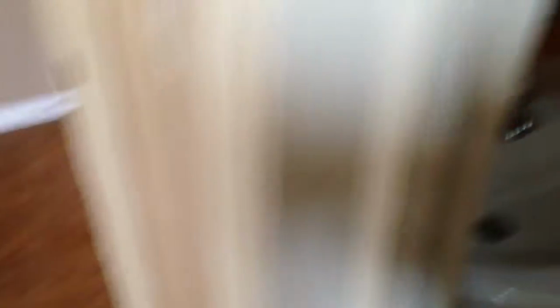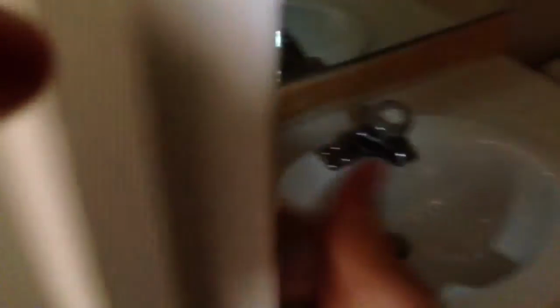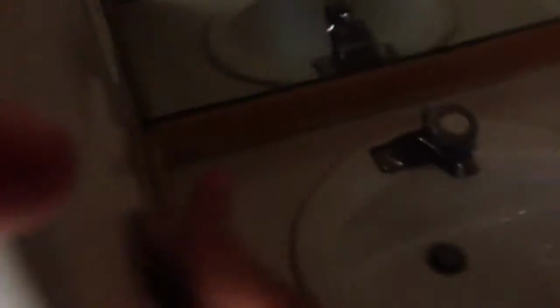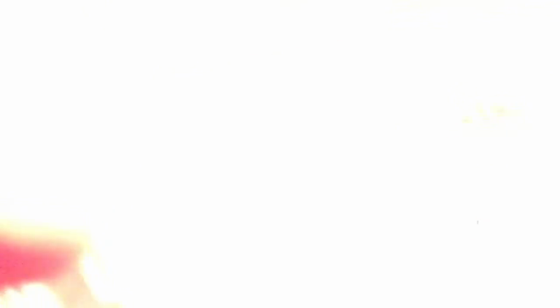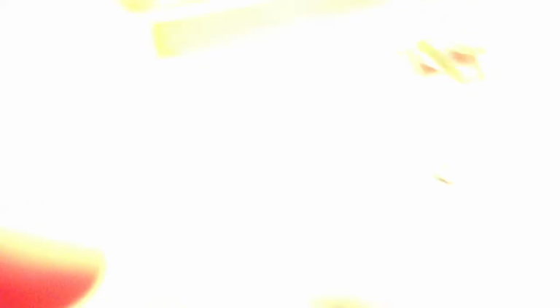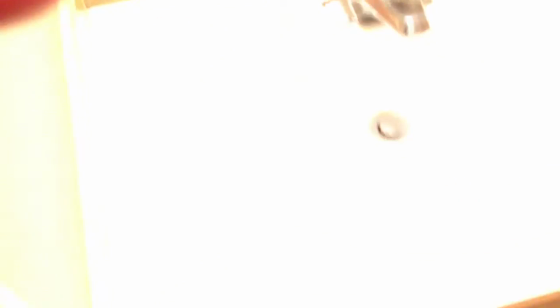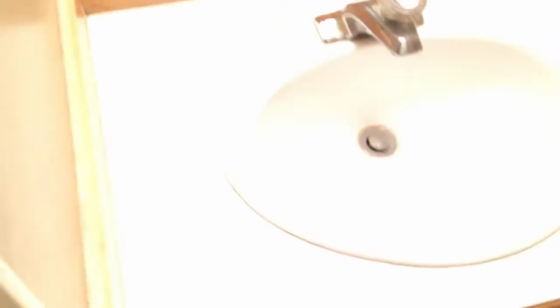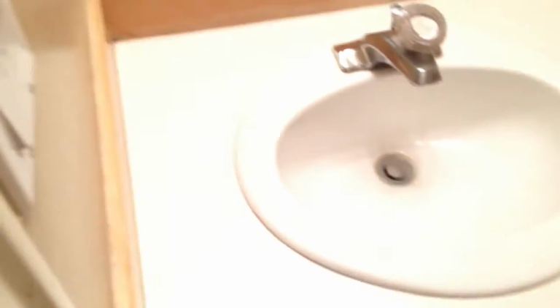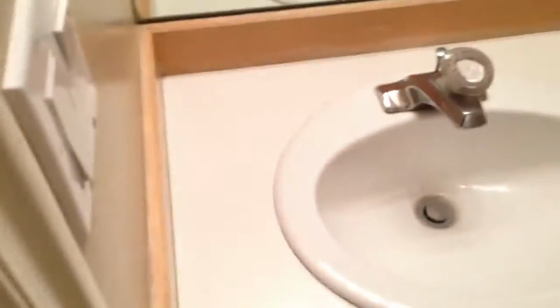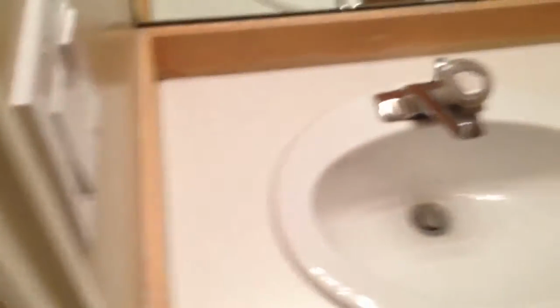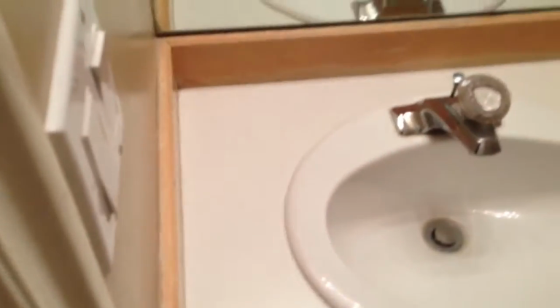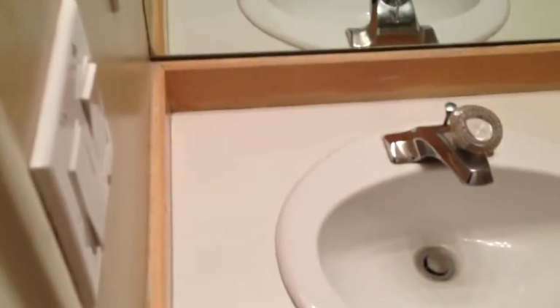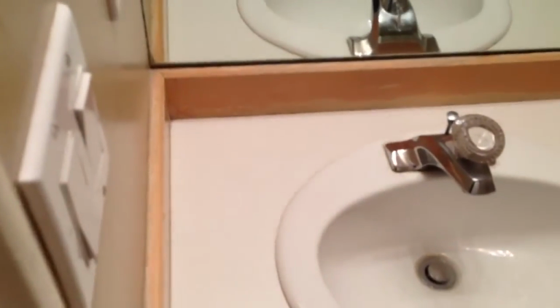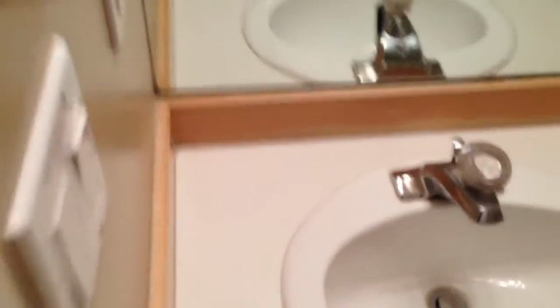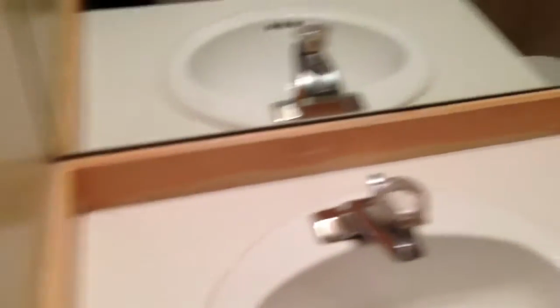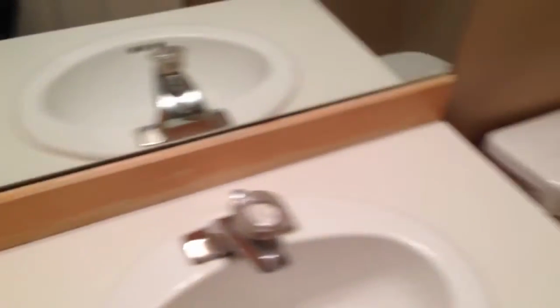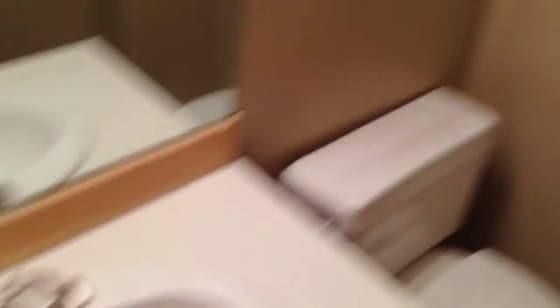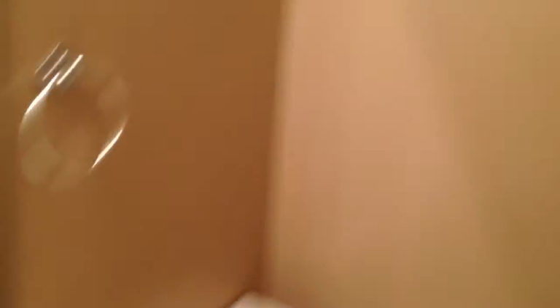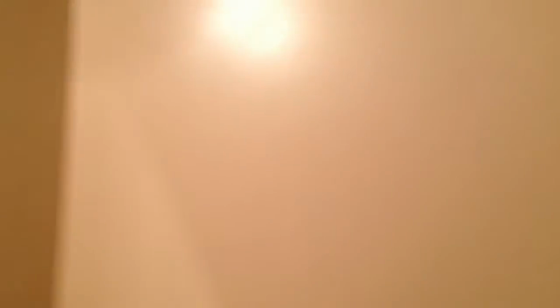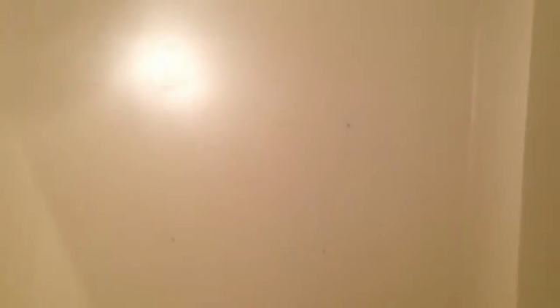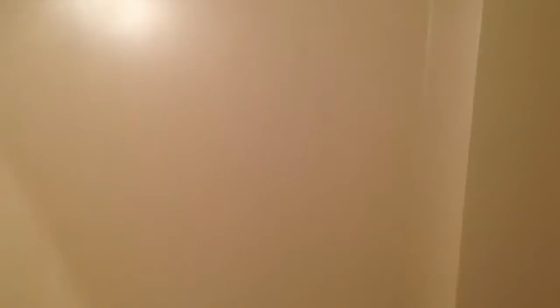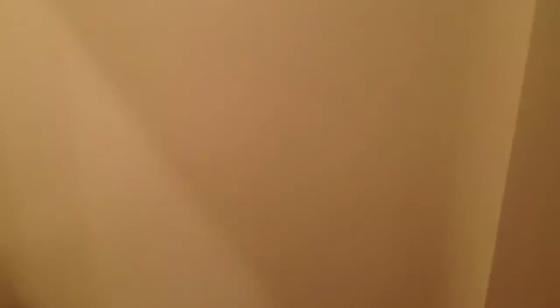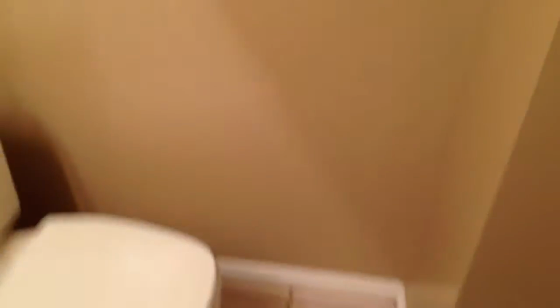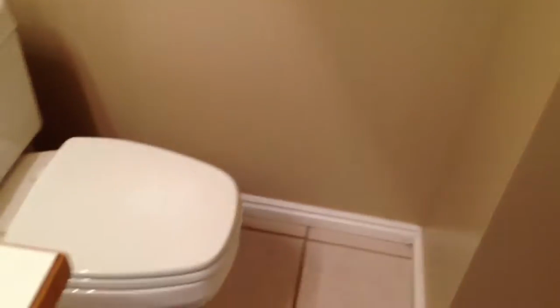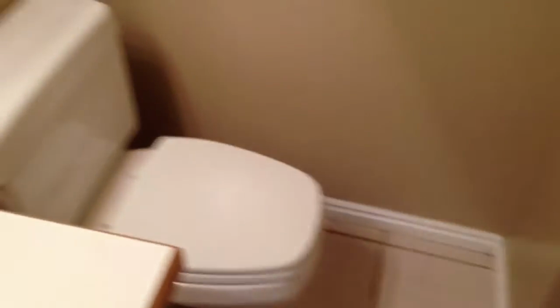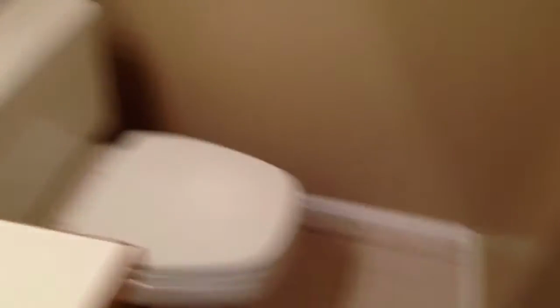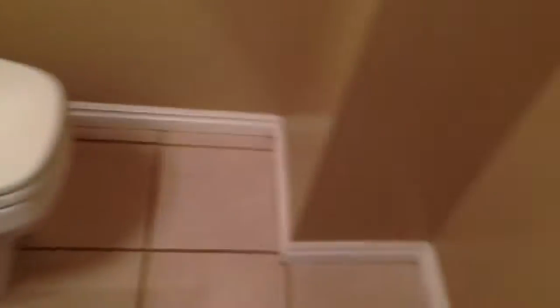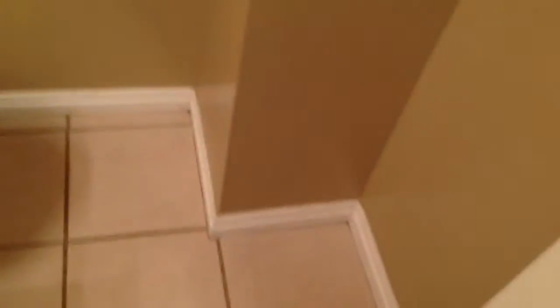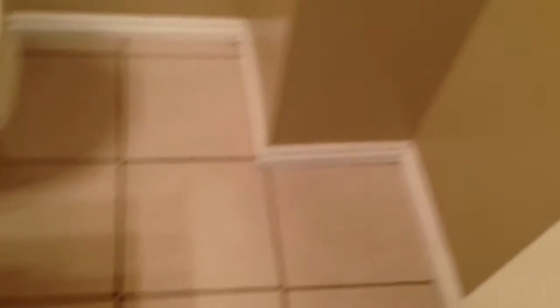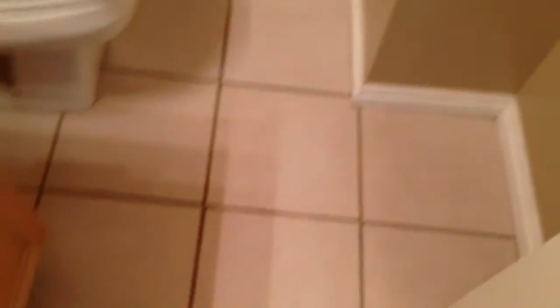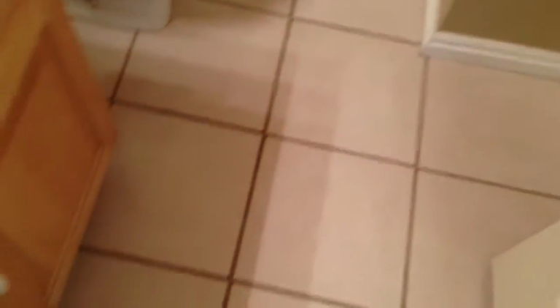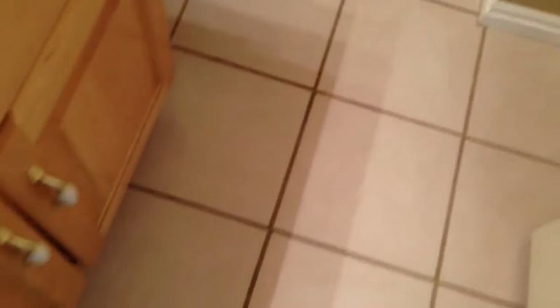In this bathroom here we have some finish chipping off, a couple of small nail holes. Everything else in here looks pretty good.